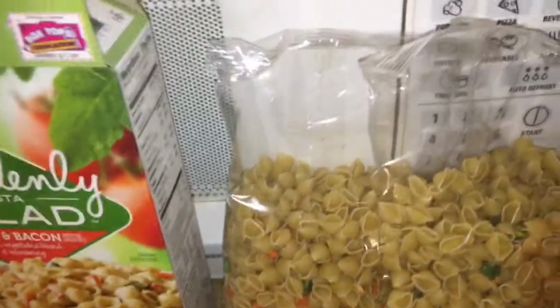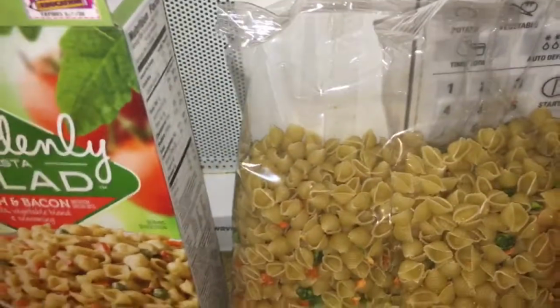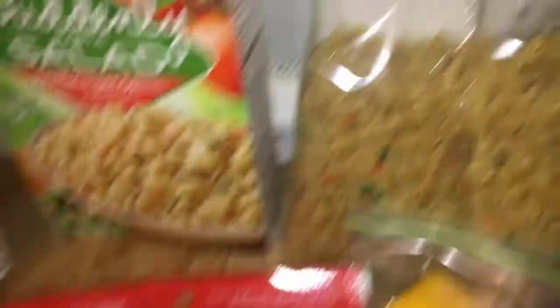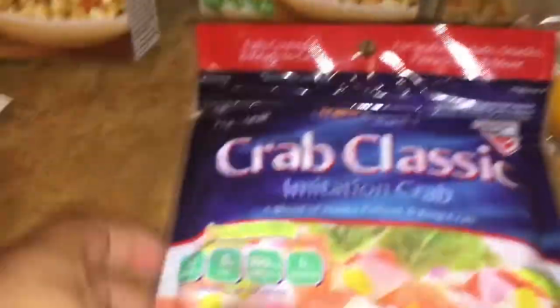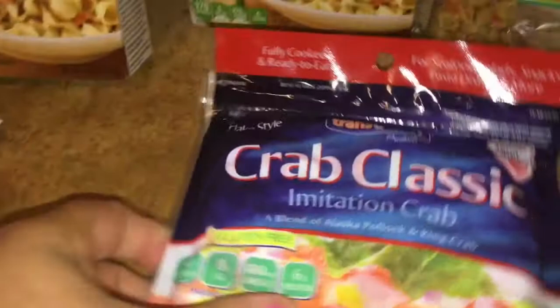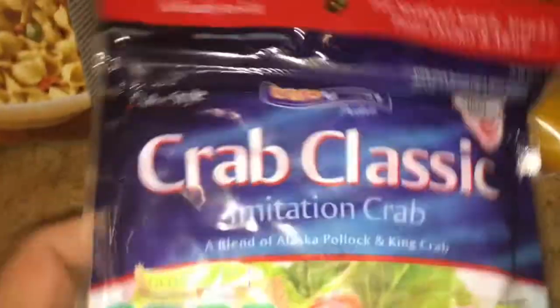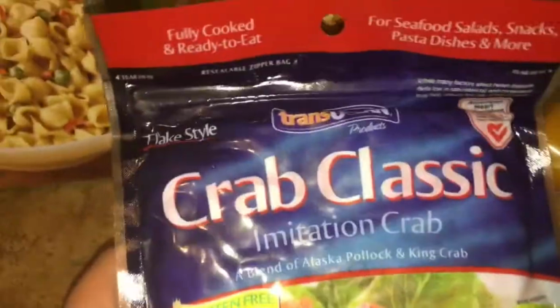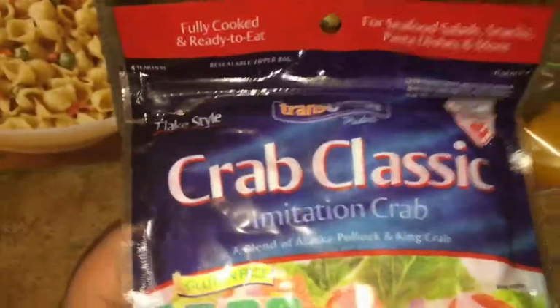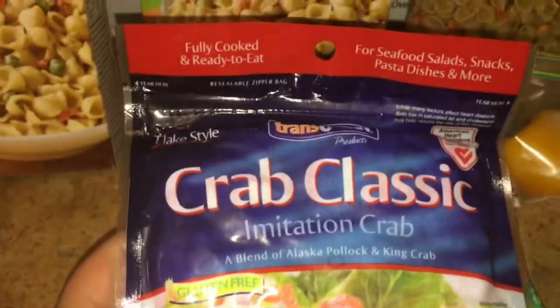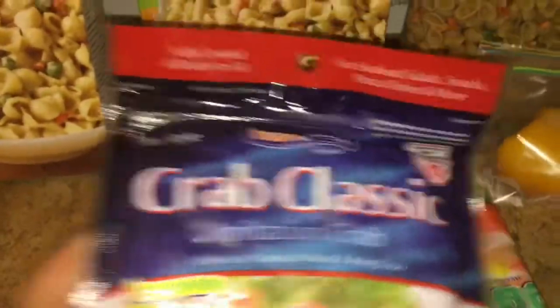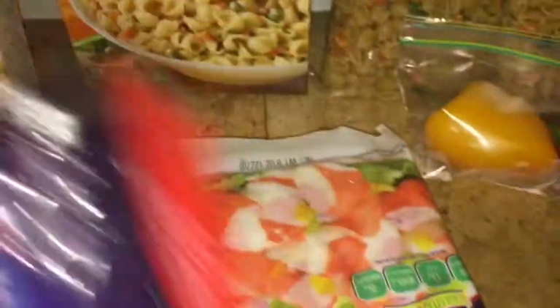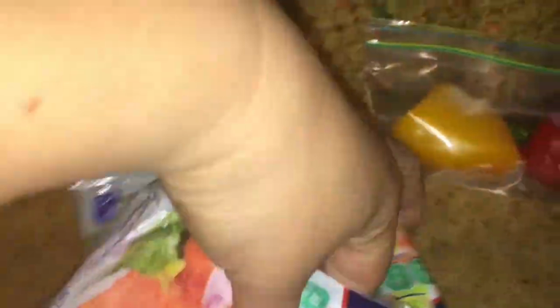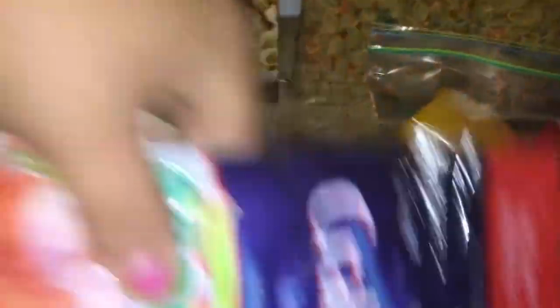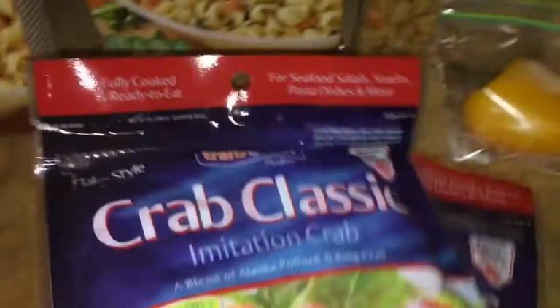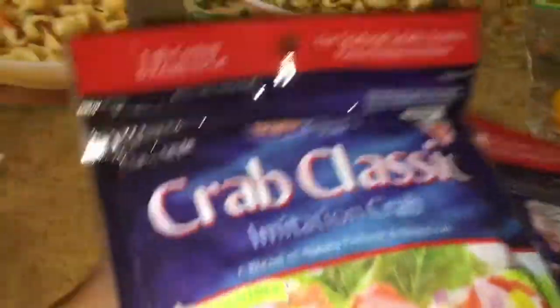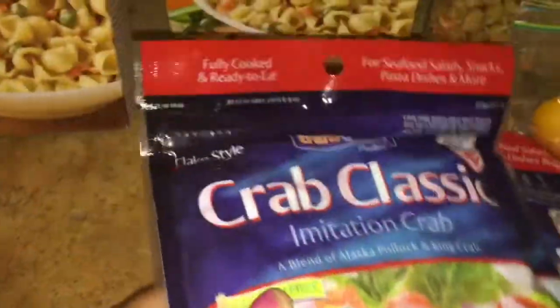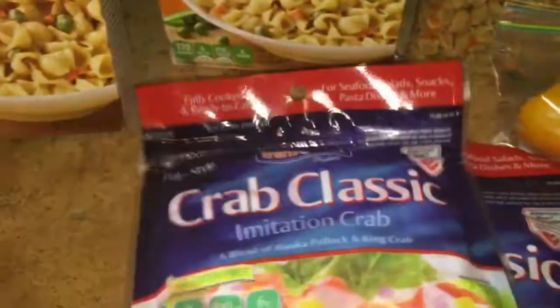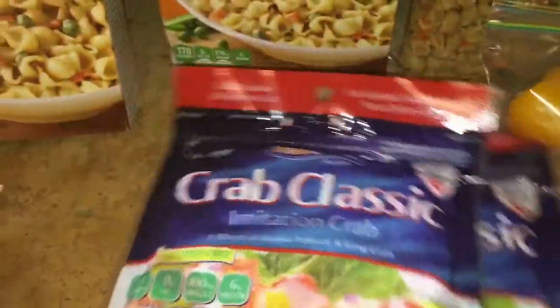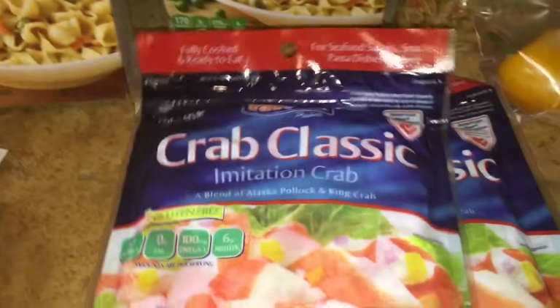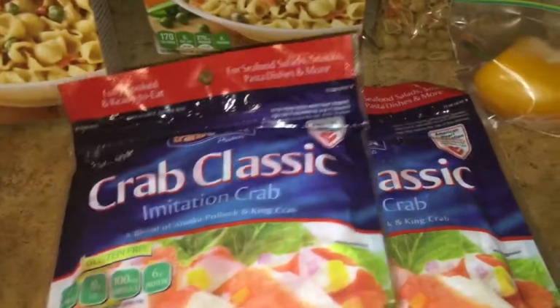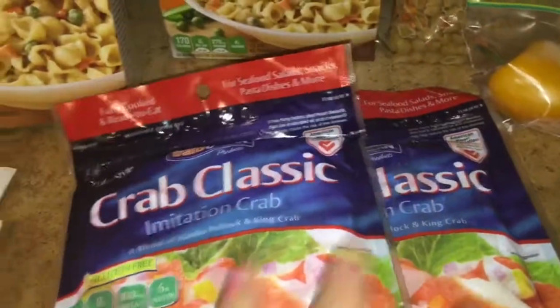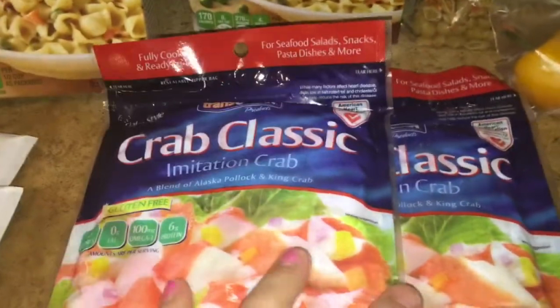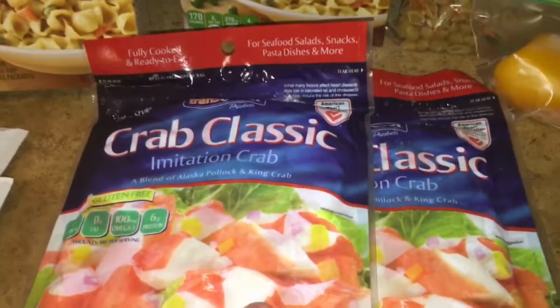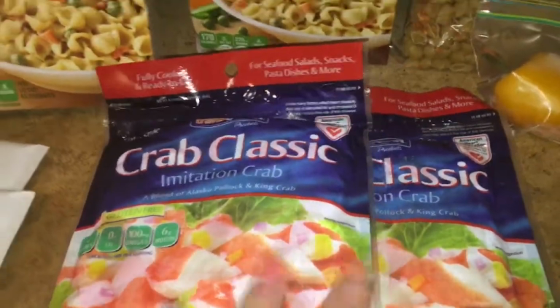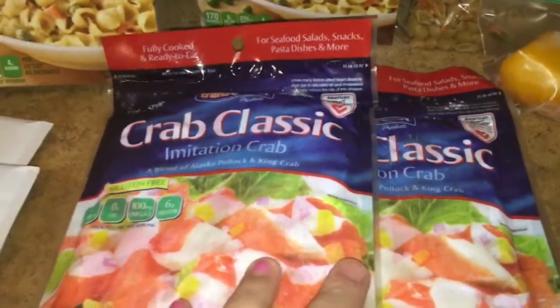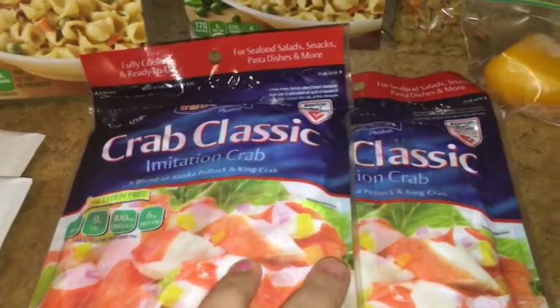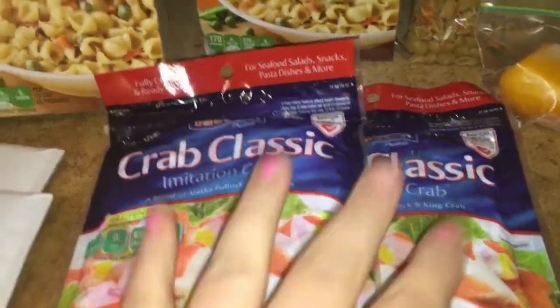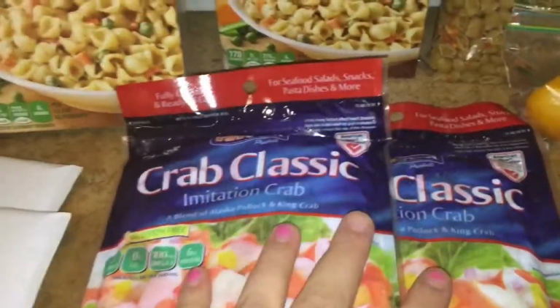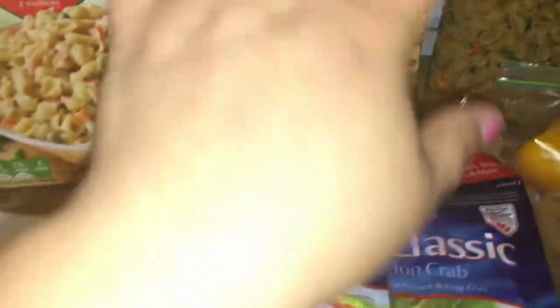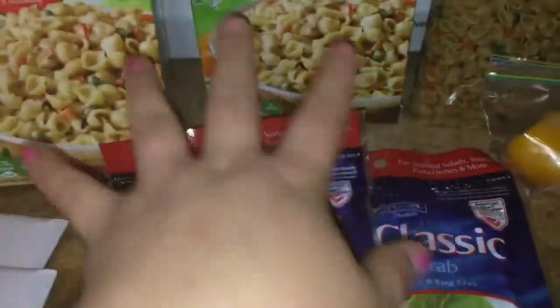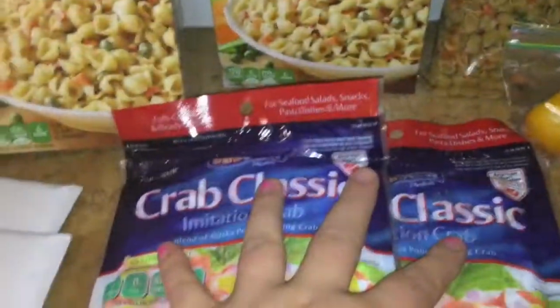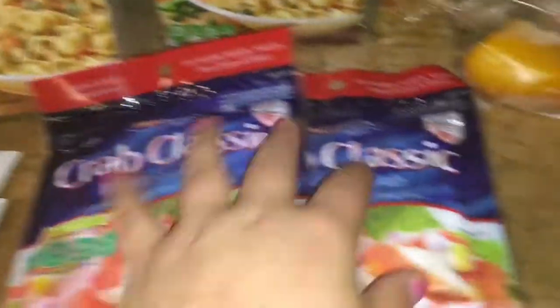You're also going to need two packets of imitation crab. You can get real crab if you want, but I went ahead and used imitation — you can't really tell the difference when it's mixed in.